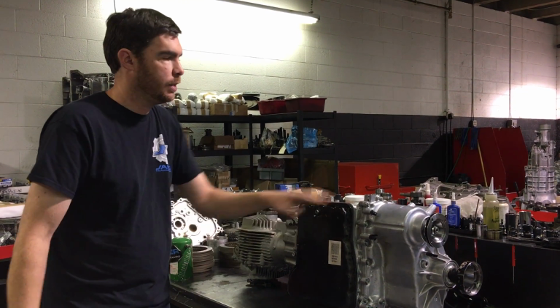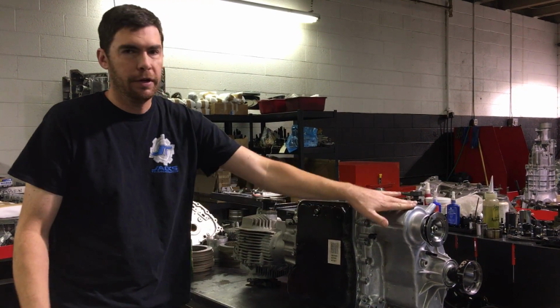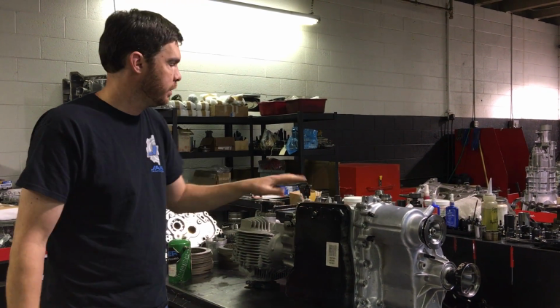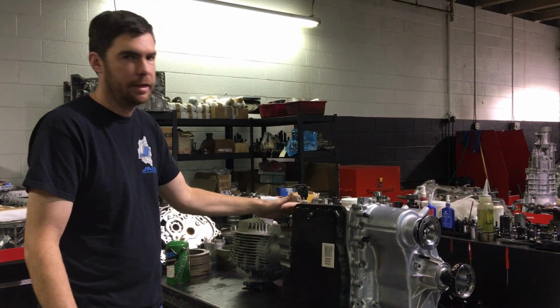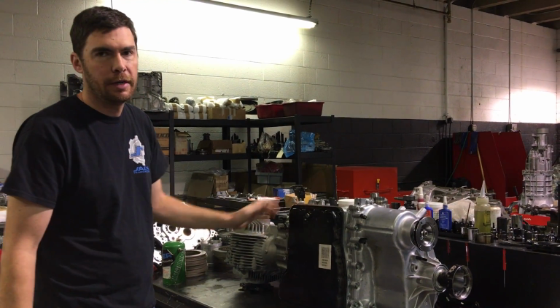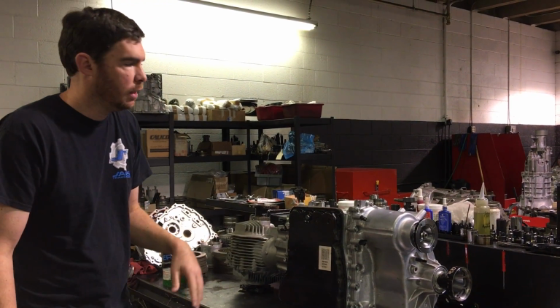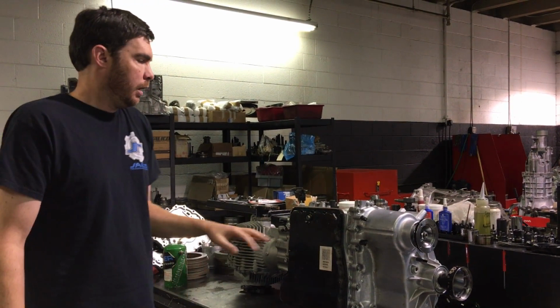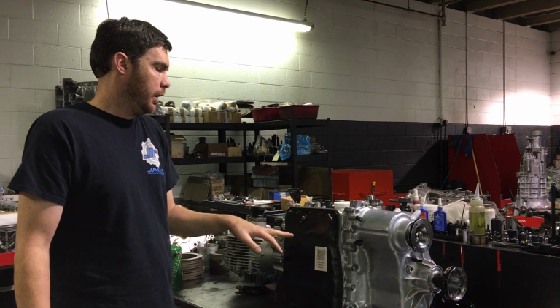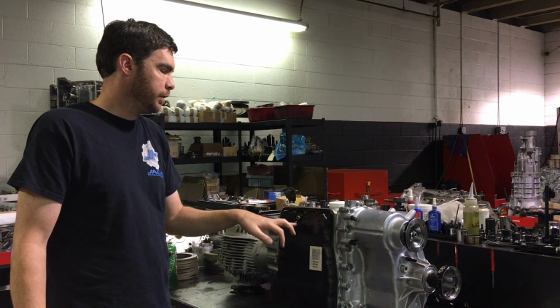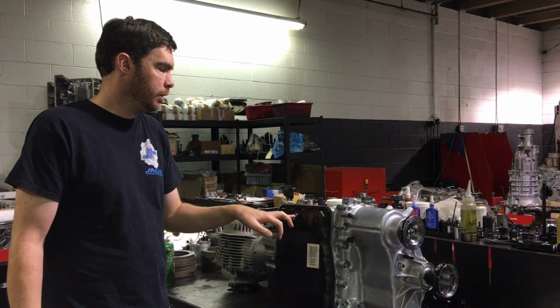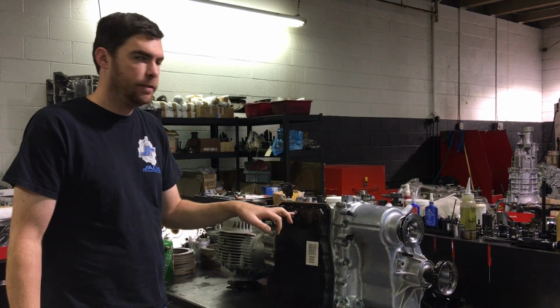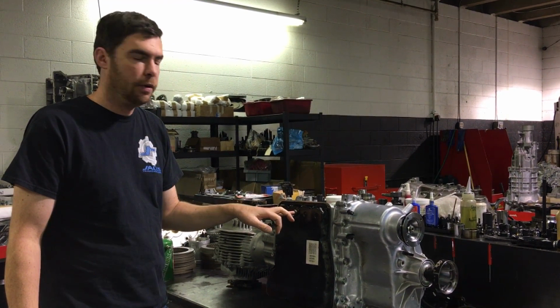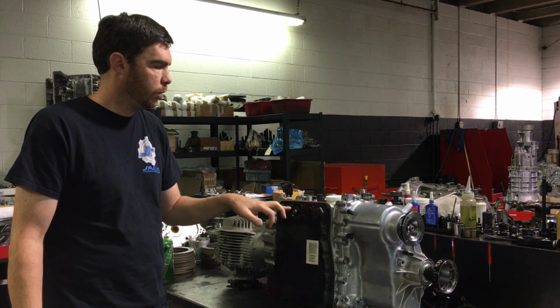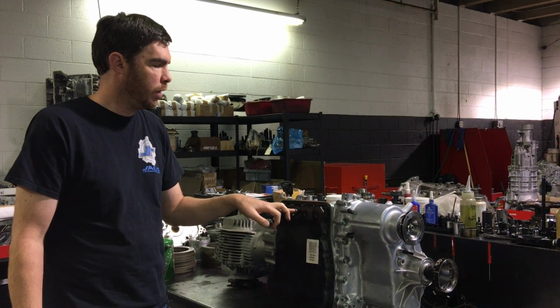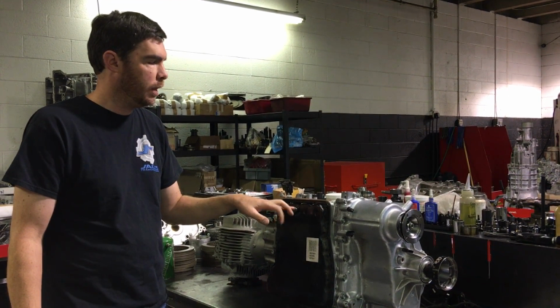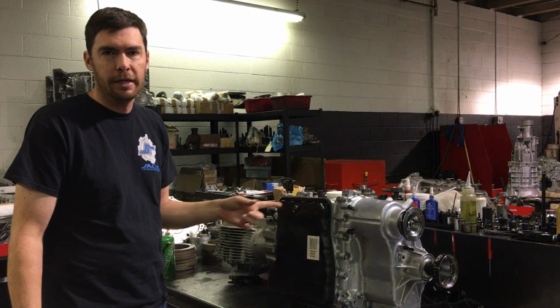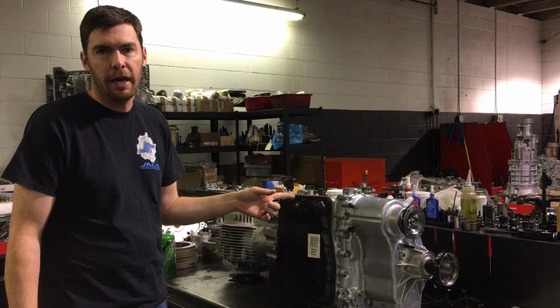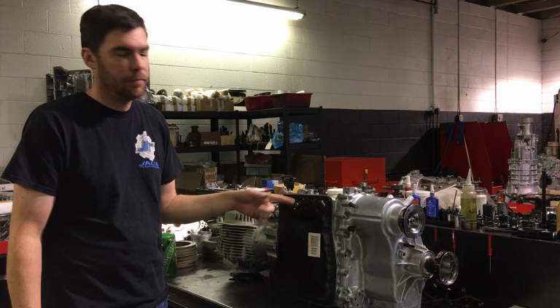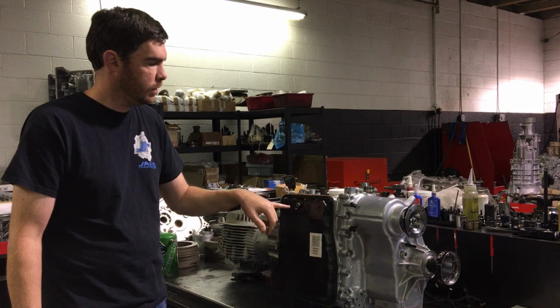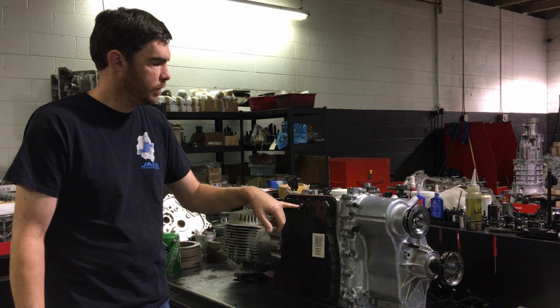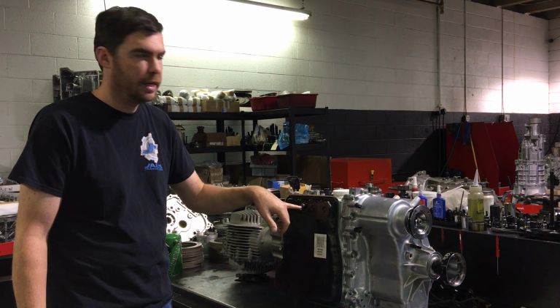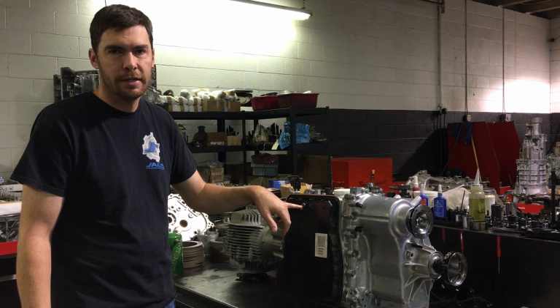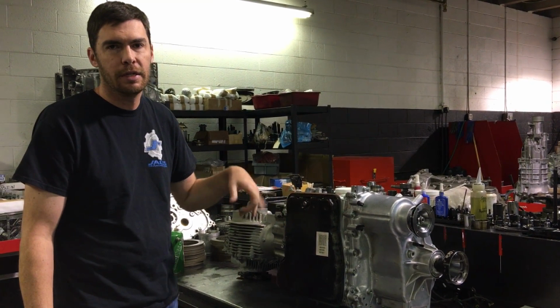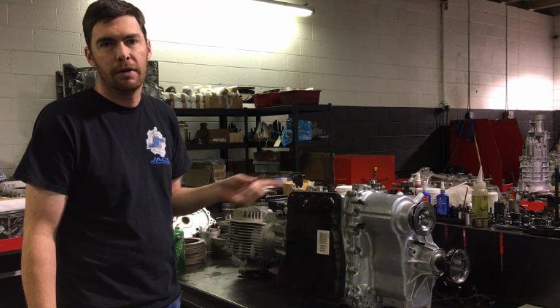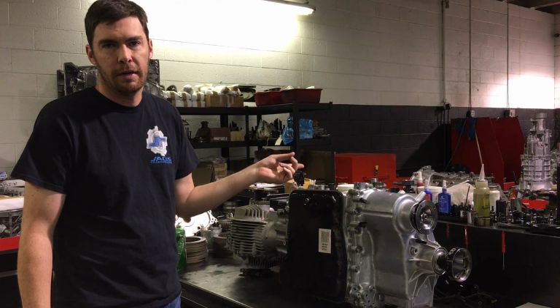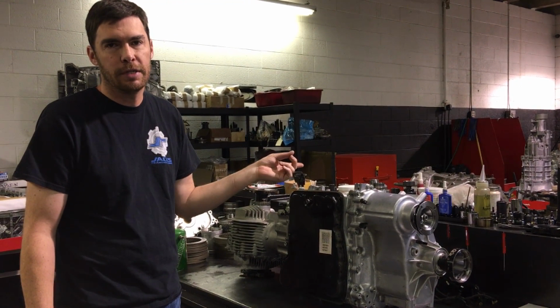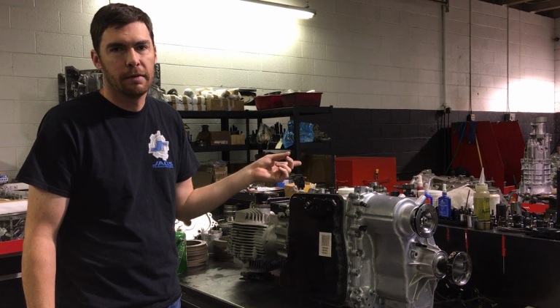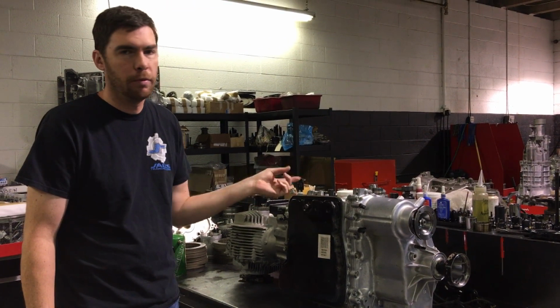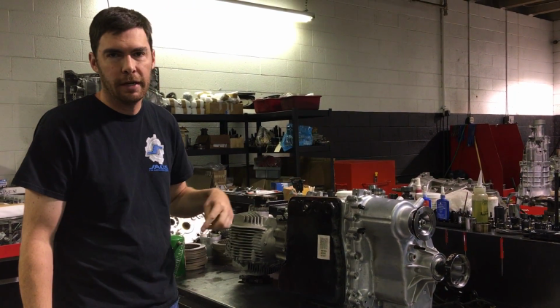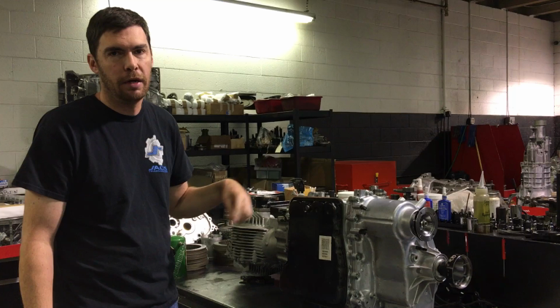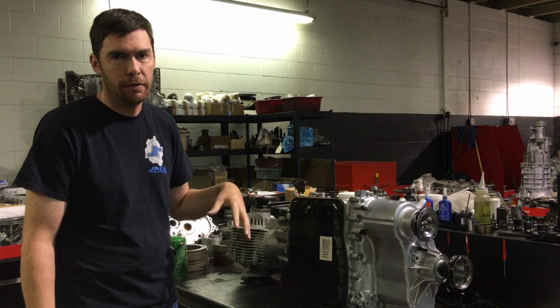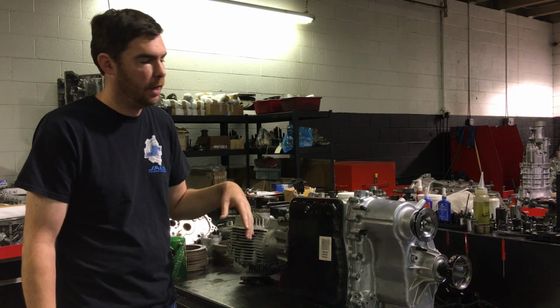This is the front of the trans, this is the back of the trans. First thing you want to do is empty the fluid — remove the drain plug, and then inside, which uses the same size hex key, there is a dipstick. Remove that as well and drain all the fluid out.